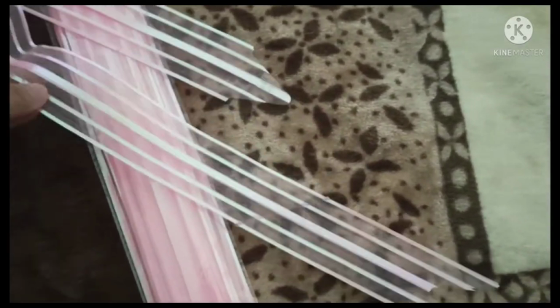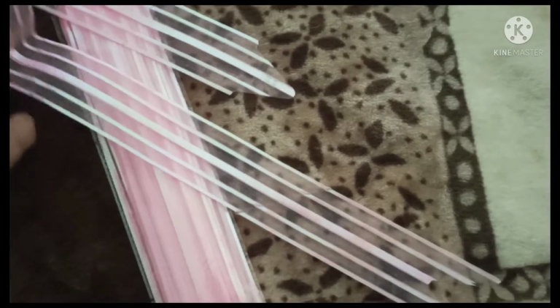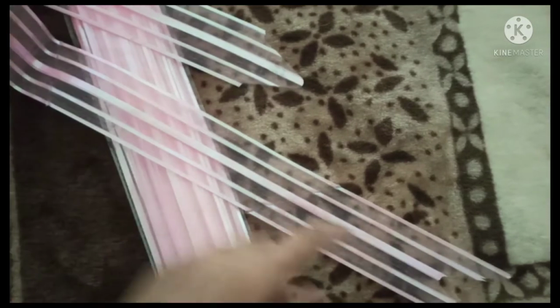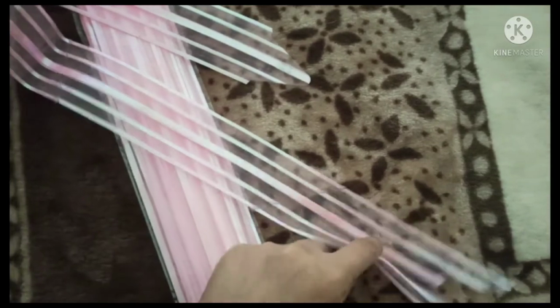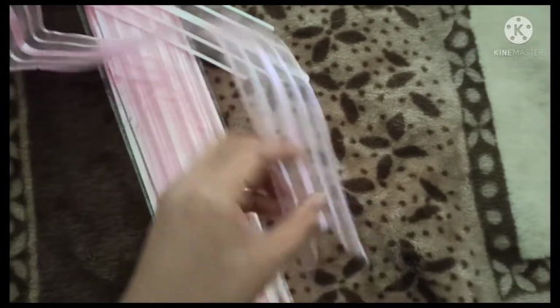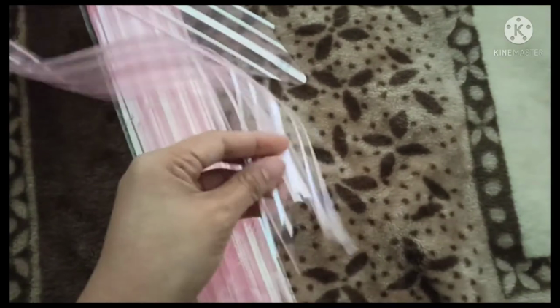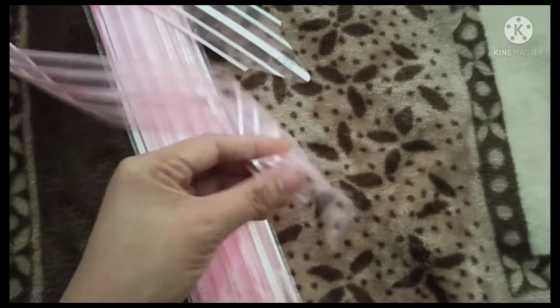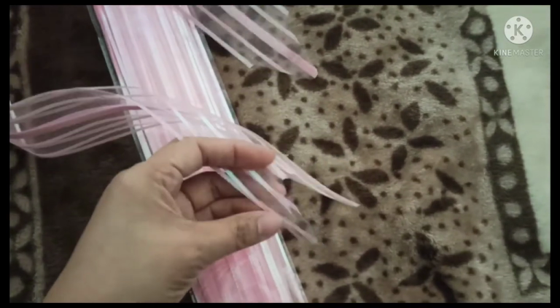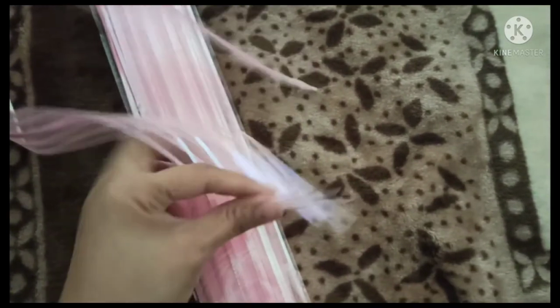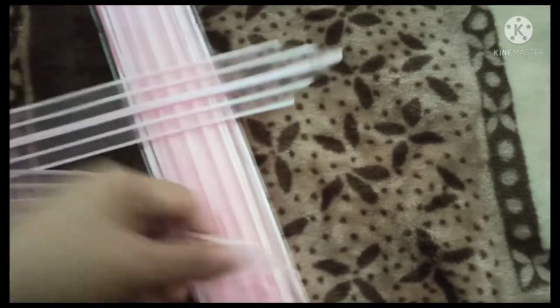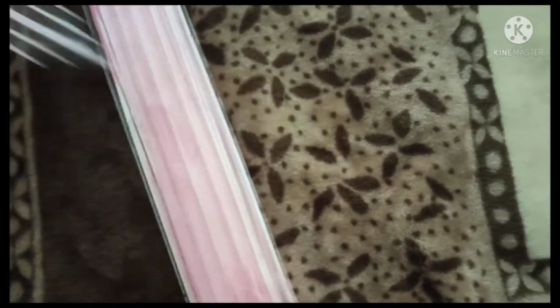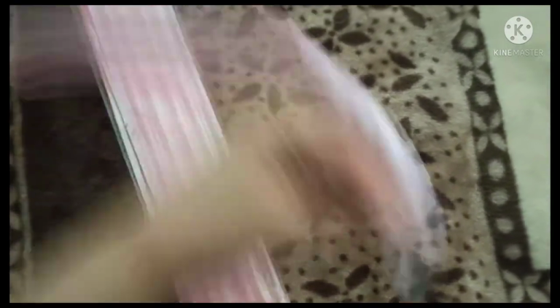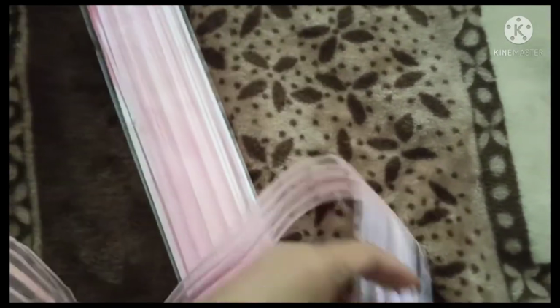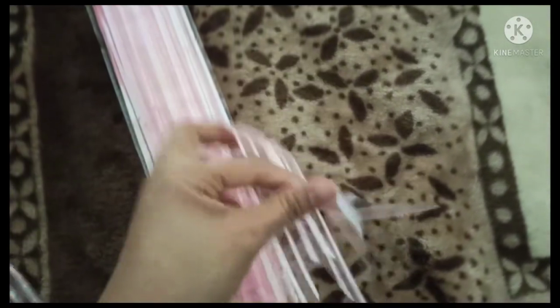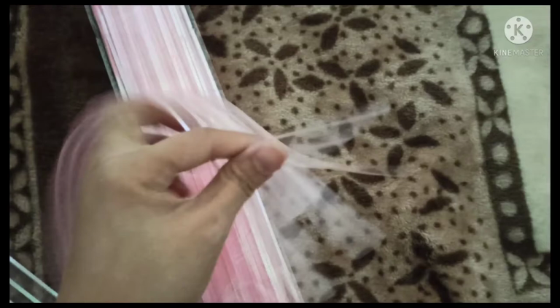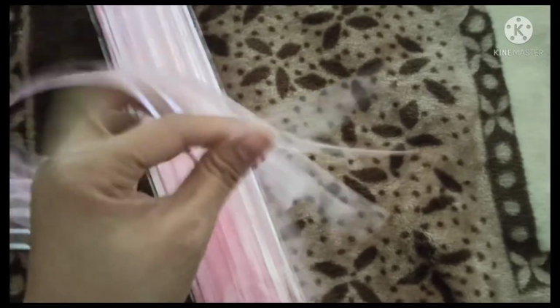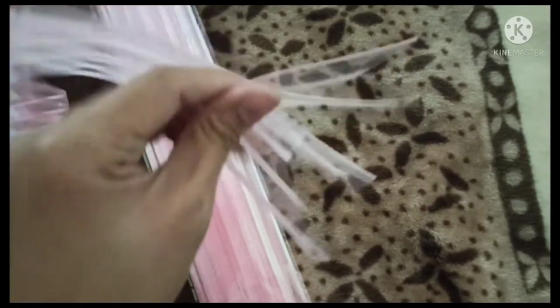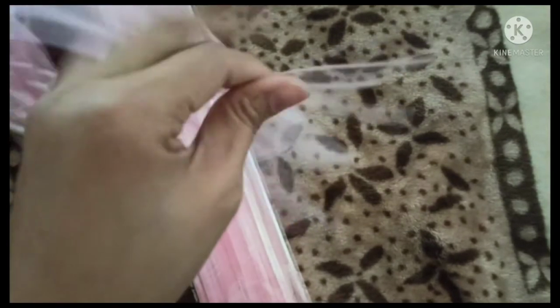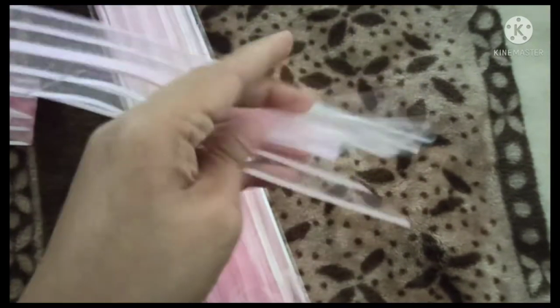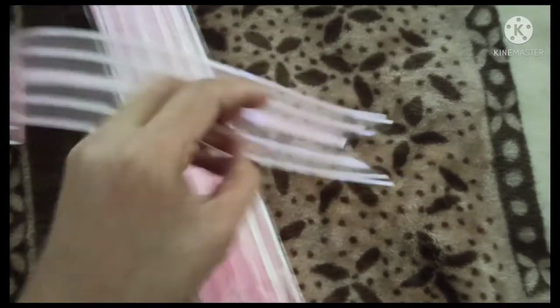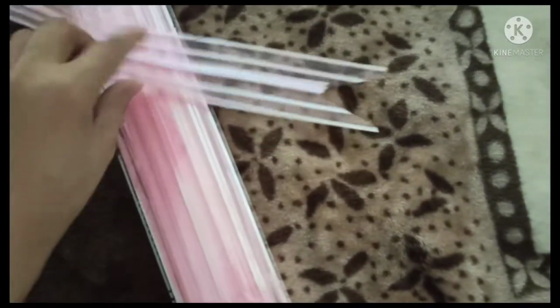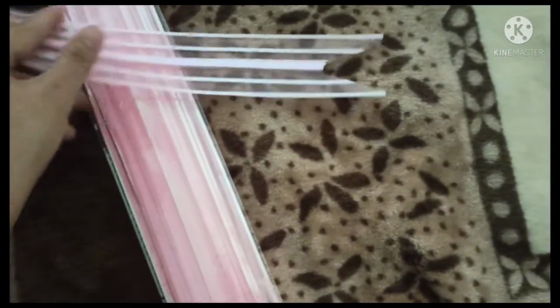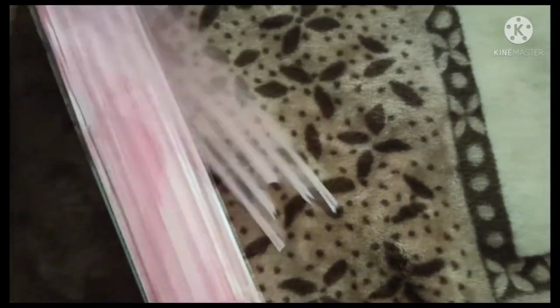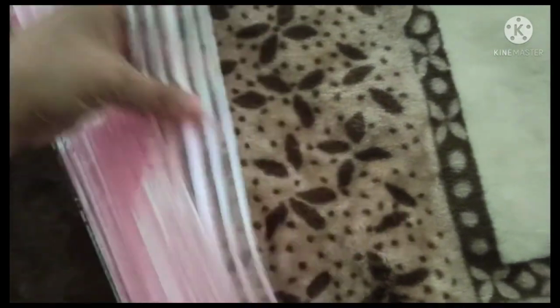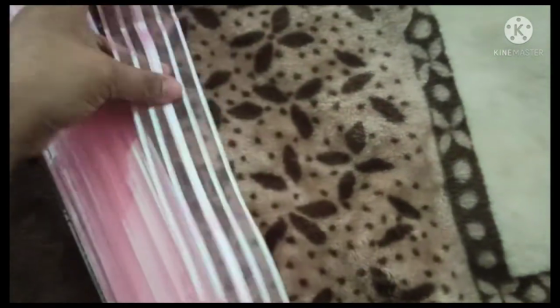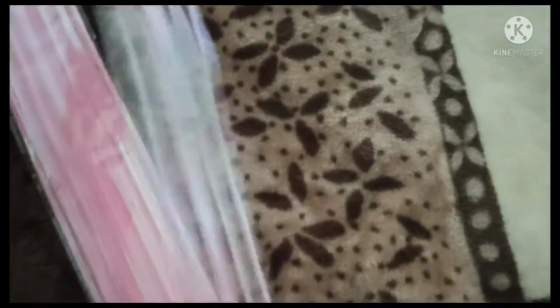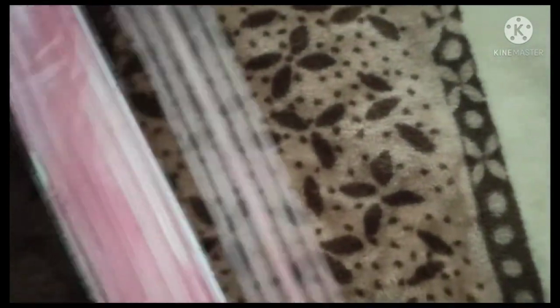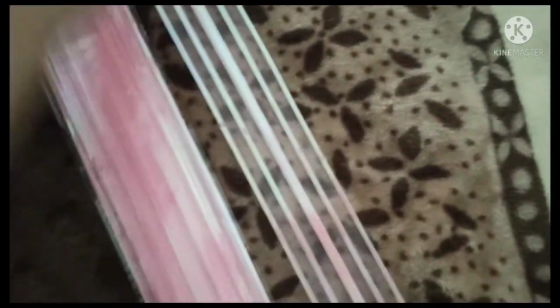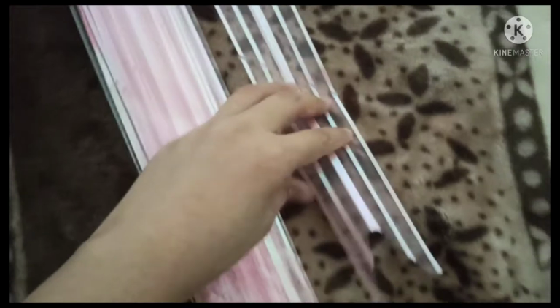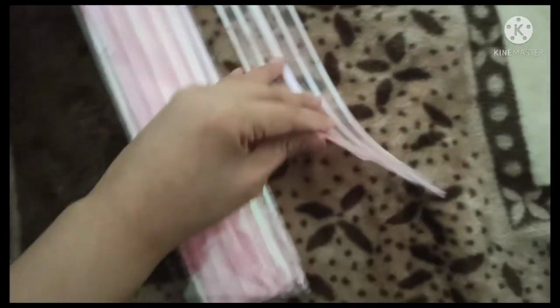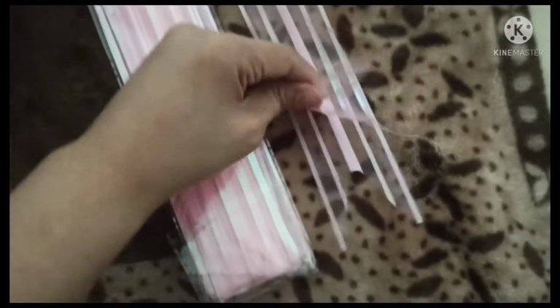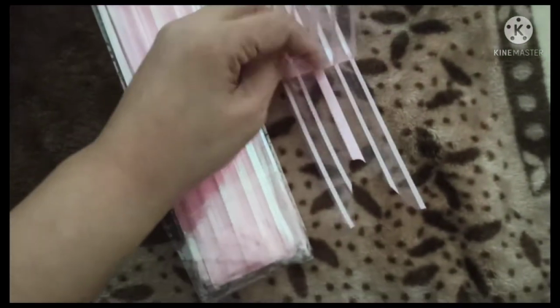You just need to open it — open the middle — and you will see that there is a ribbon inside.